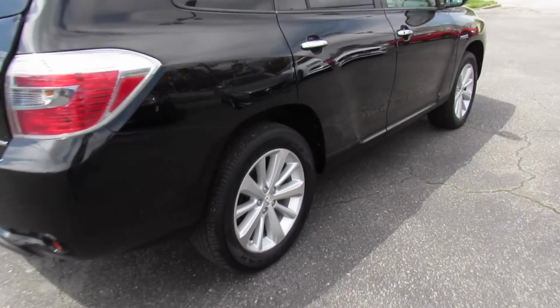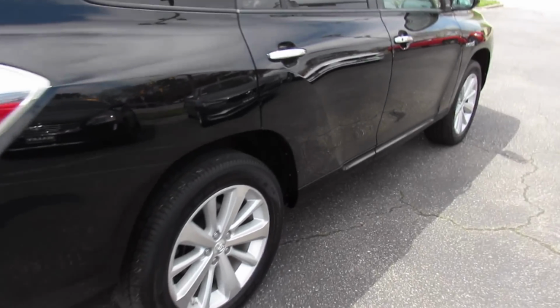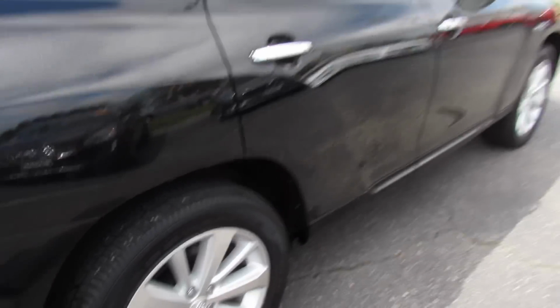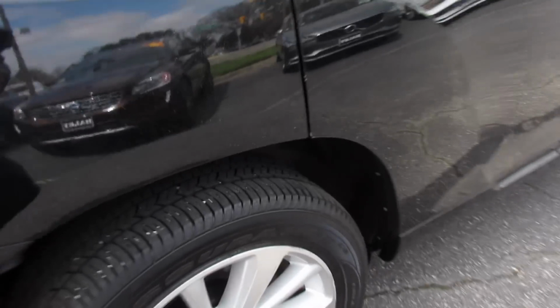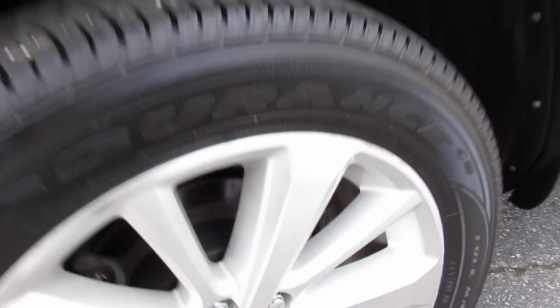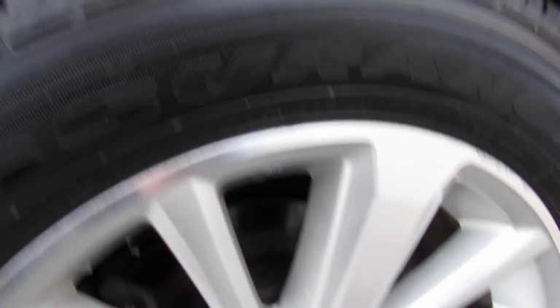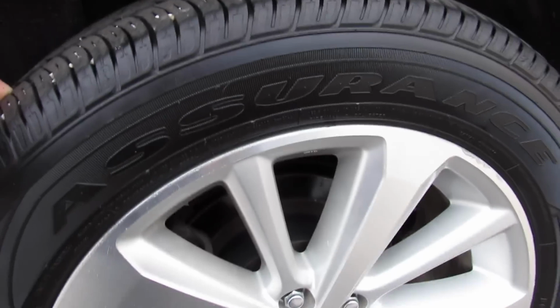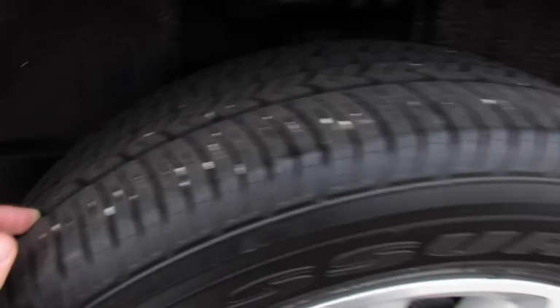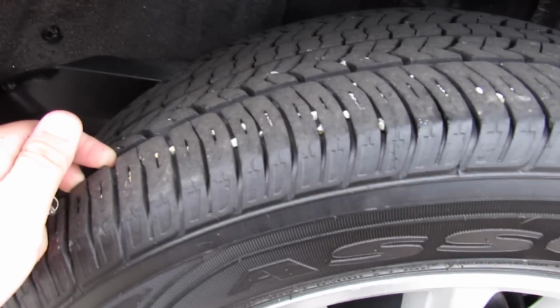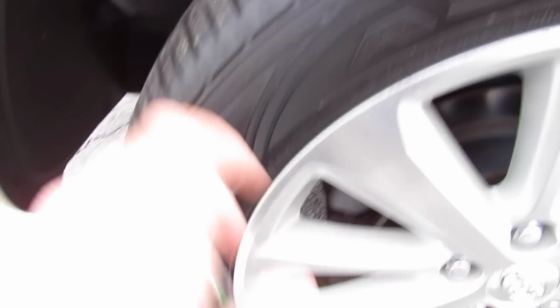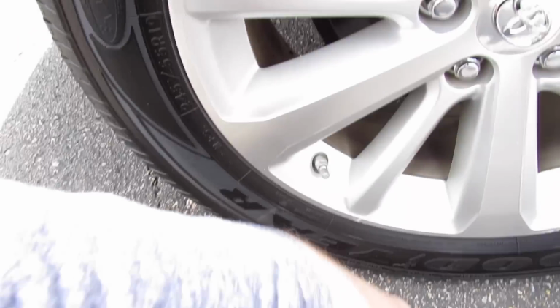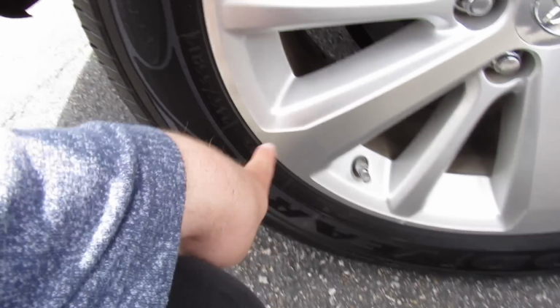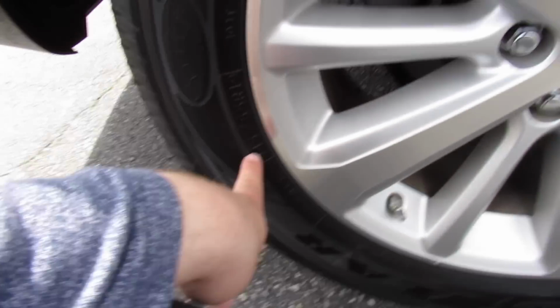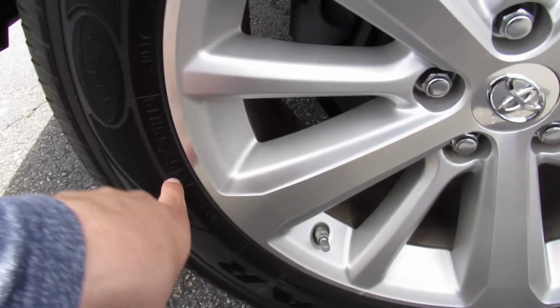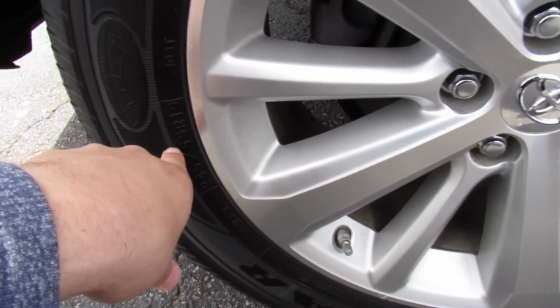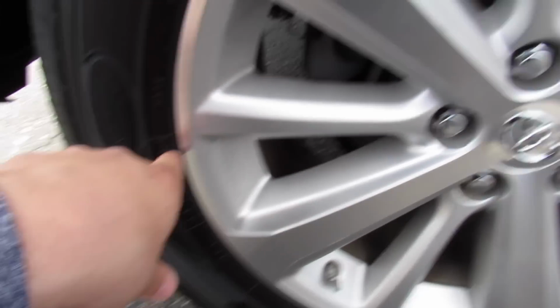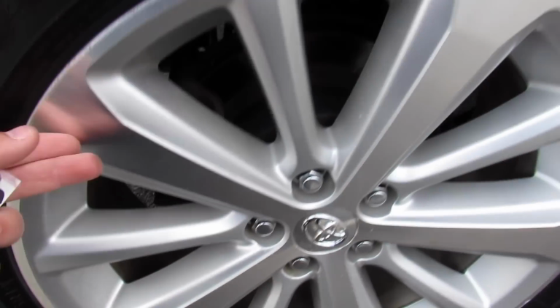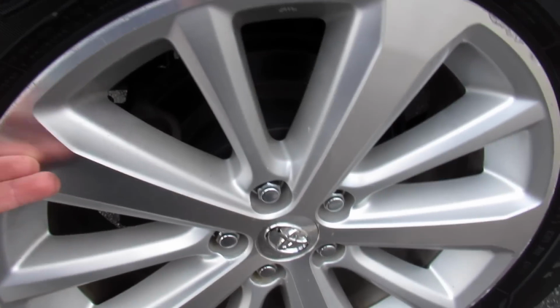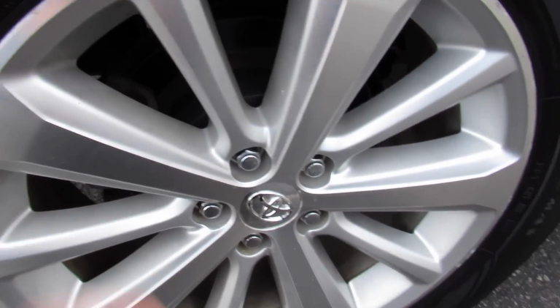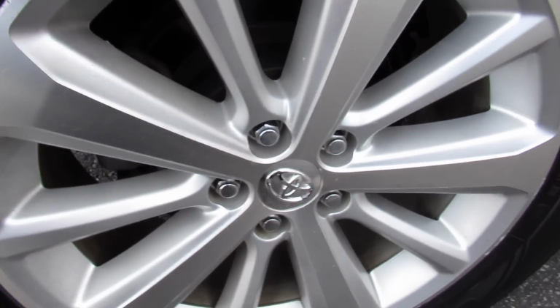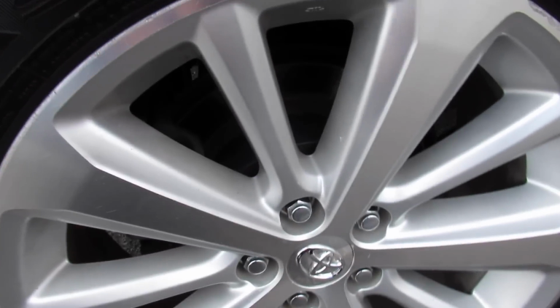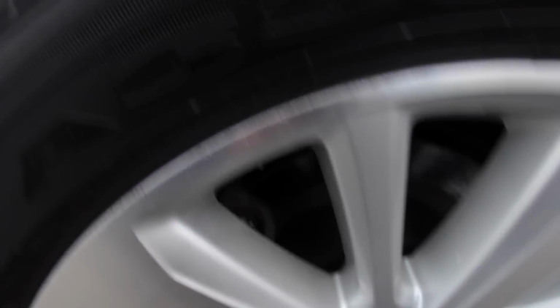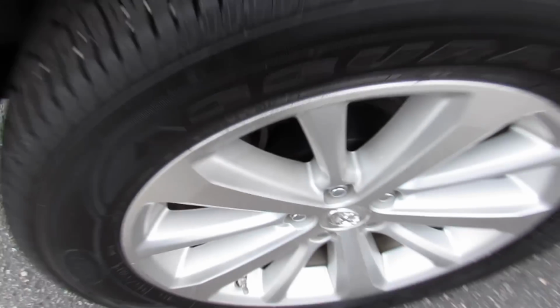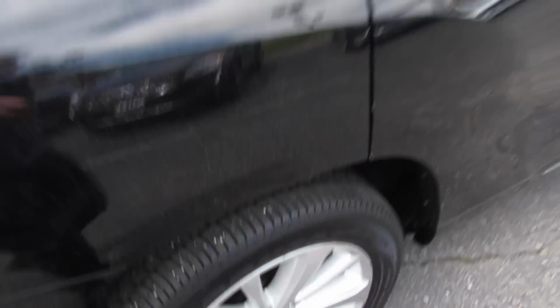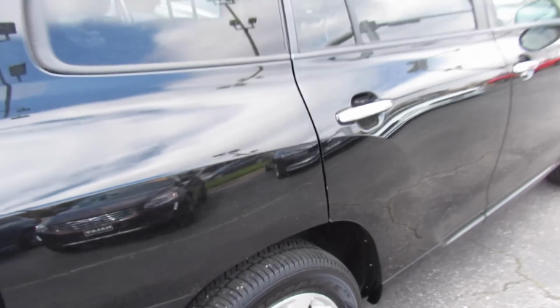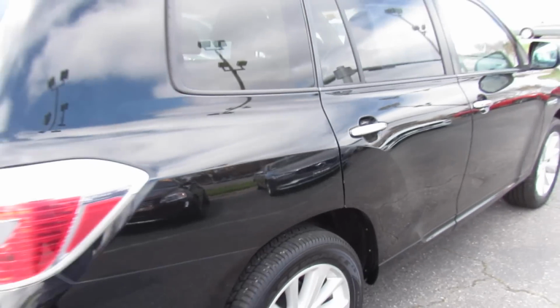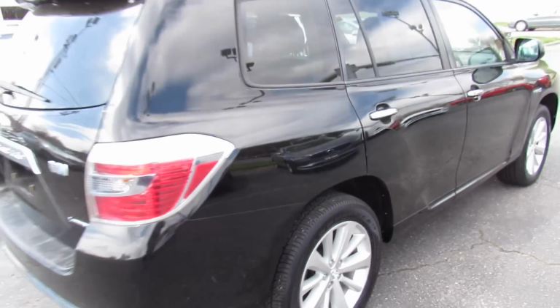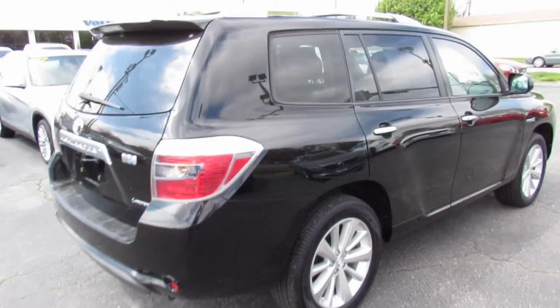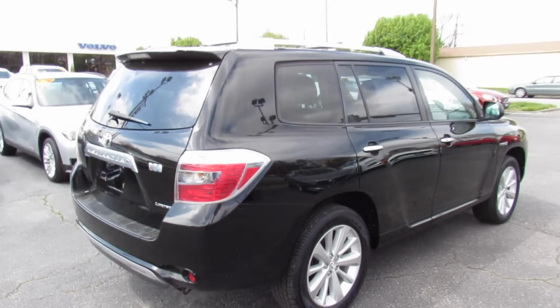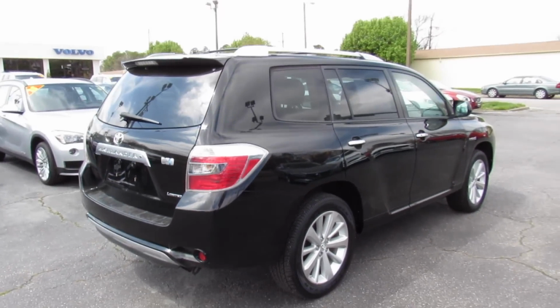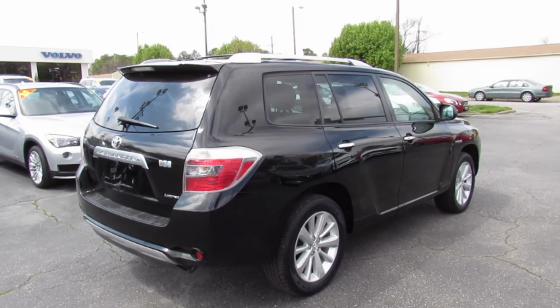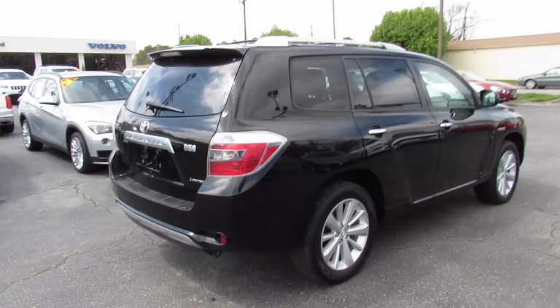This one is riding on Goodyear Assurance tires which are in good shape, and they are 245/55R19, so 19-inch alloy wheels with disc brakes. Being a hybrid, it does have regenerative brakes as well.